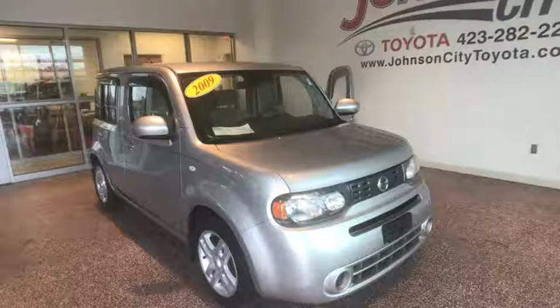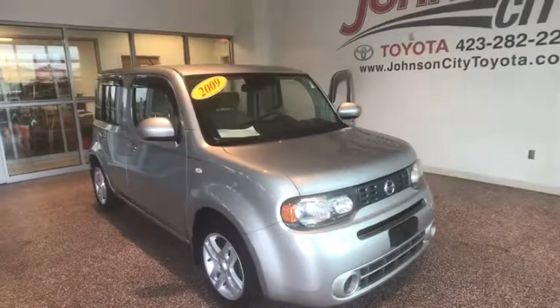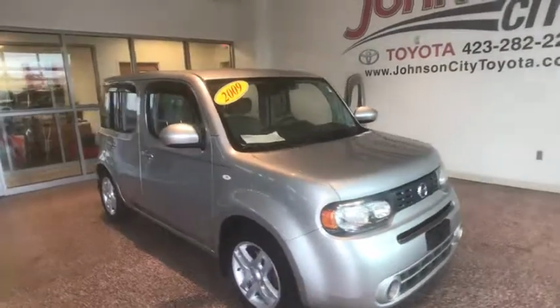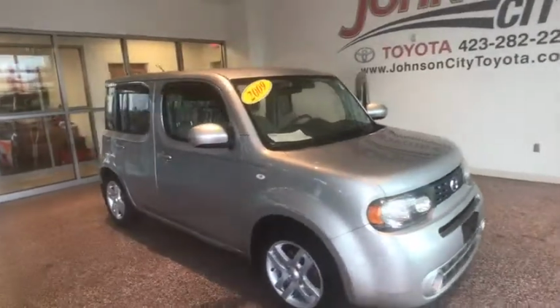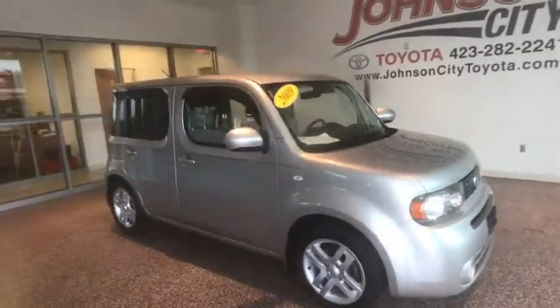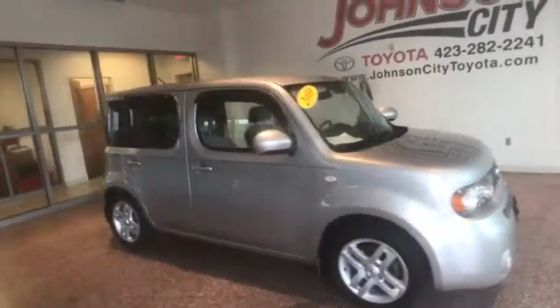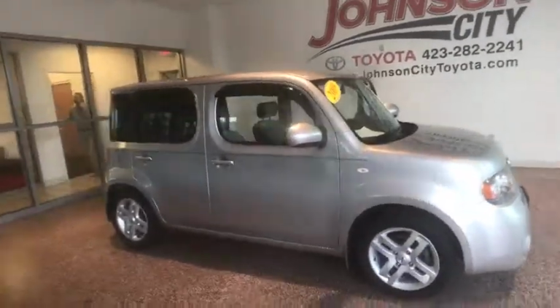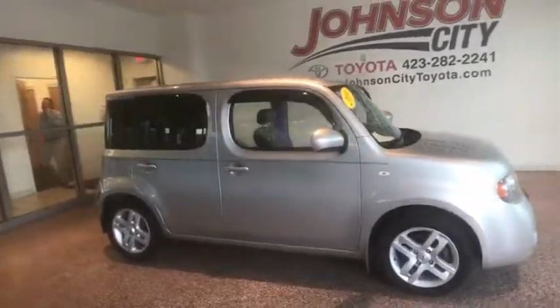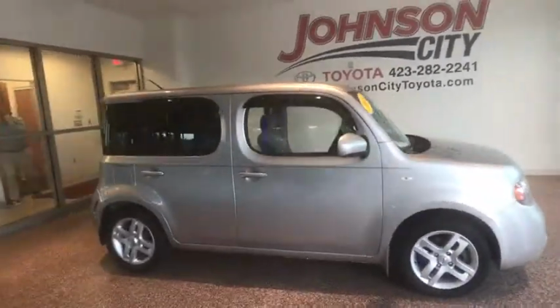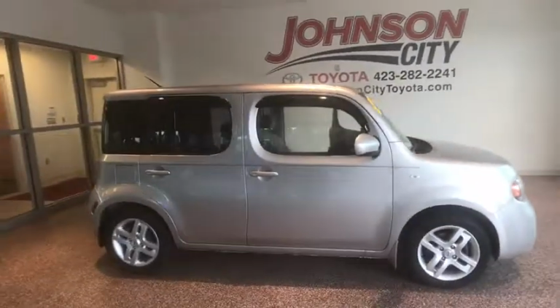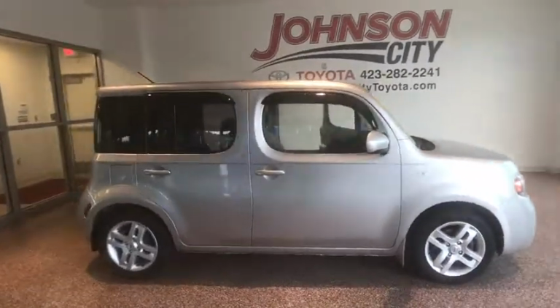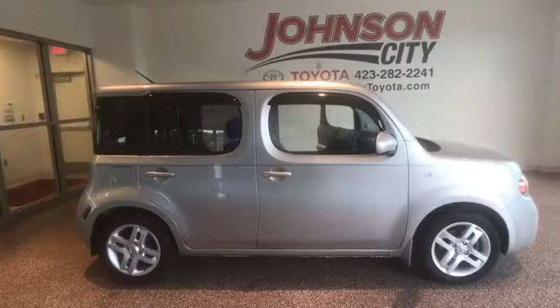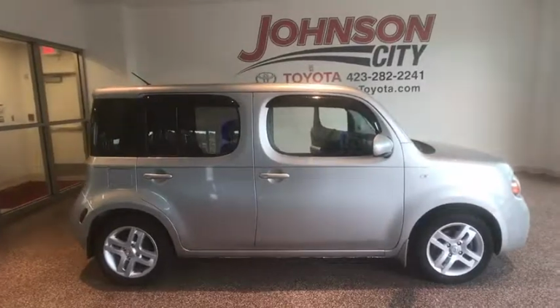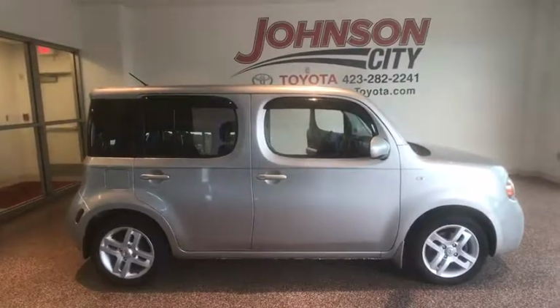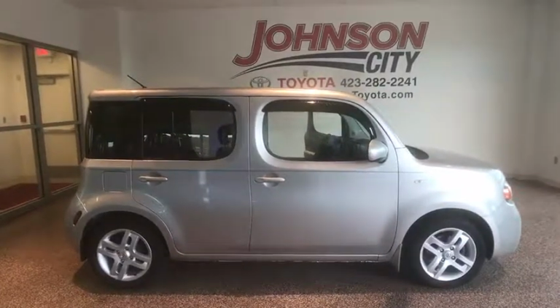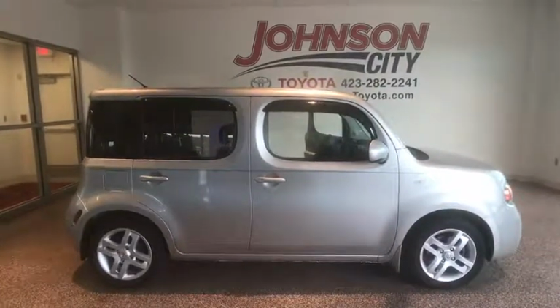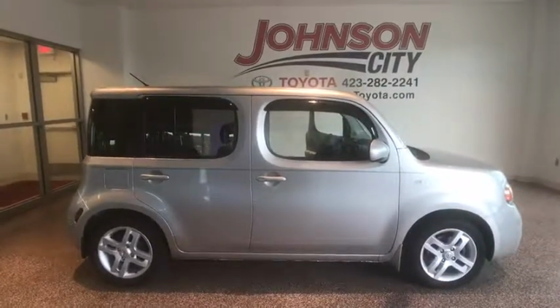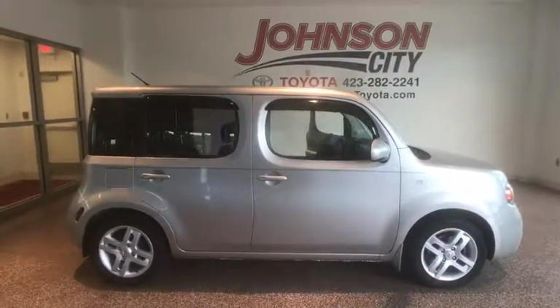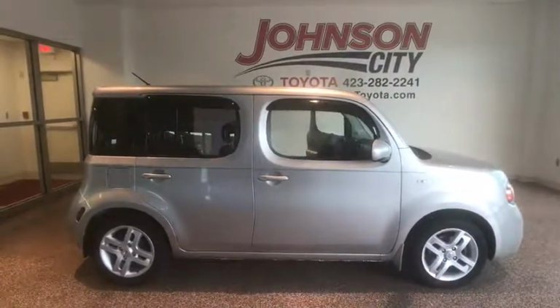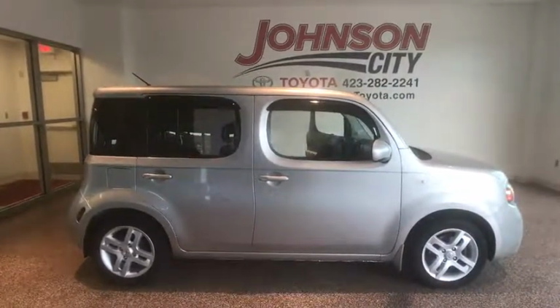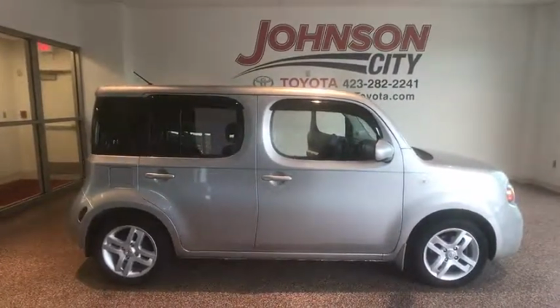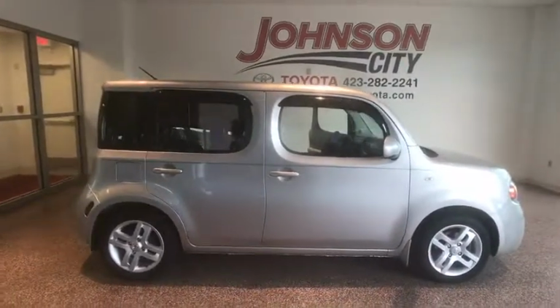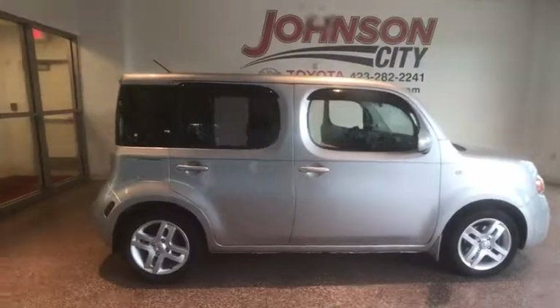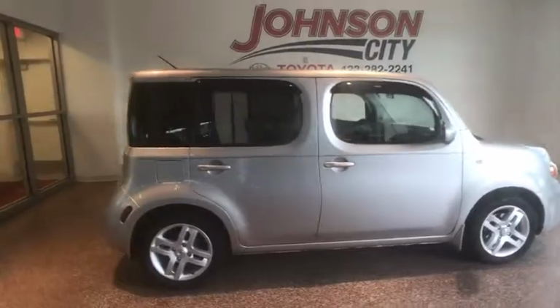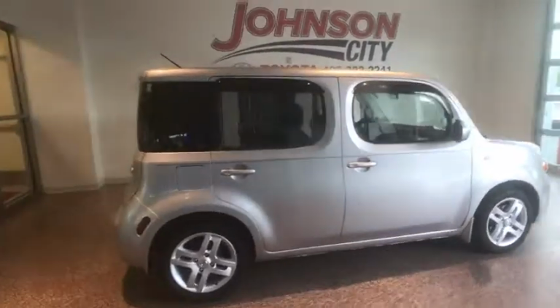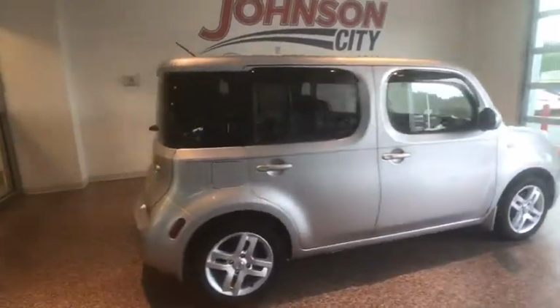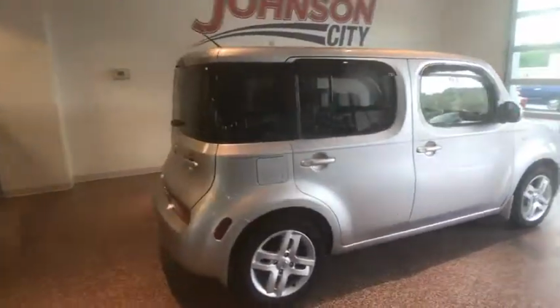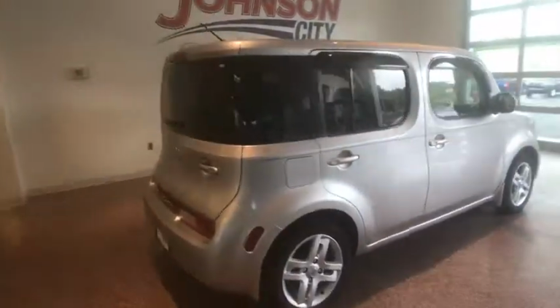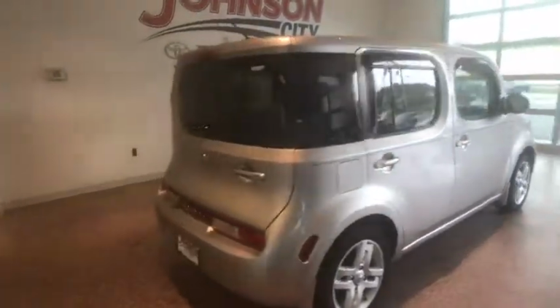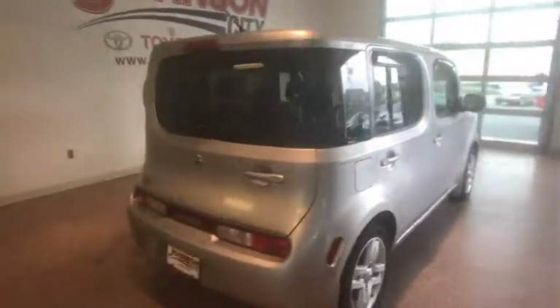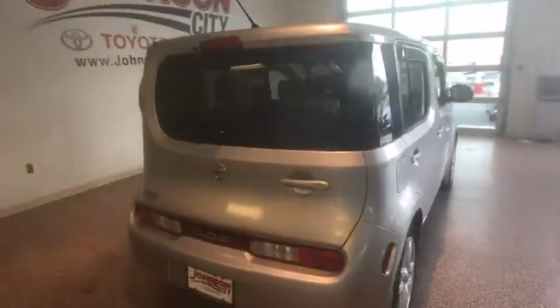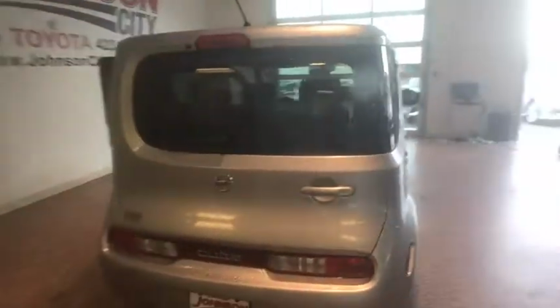The 2009 Nissan Cube. The Nissan Cube is a versatile and spacious little wagon. It has a smooth ride, ample passenger space, easy to park, and generous standard features list. Nissan Cube — the shape of things to come.